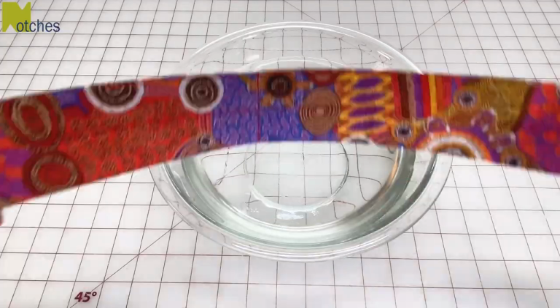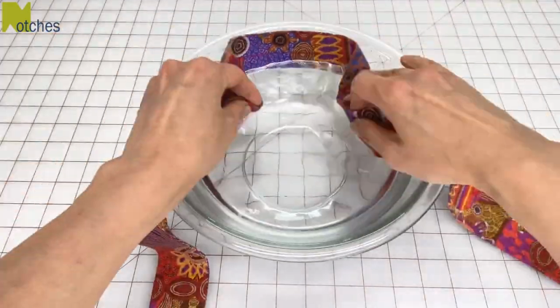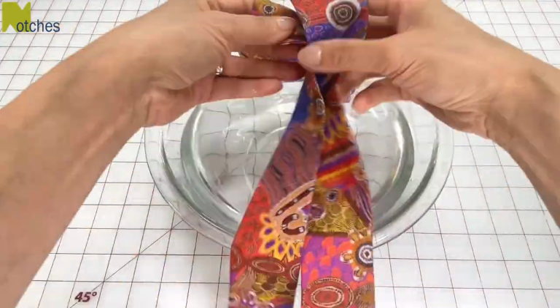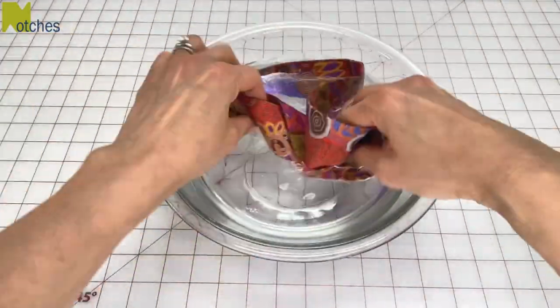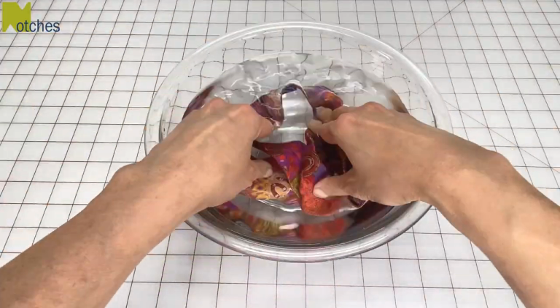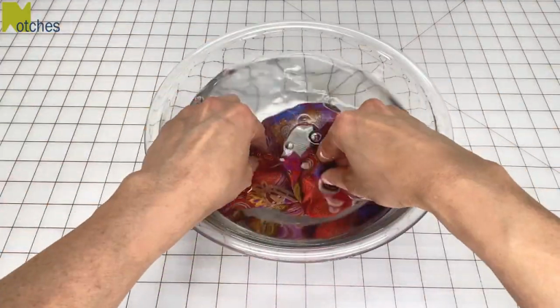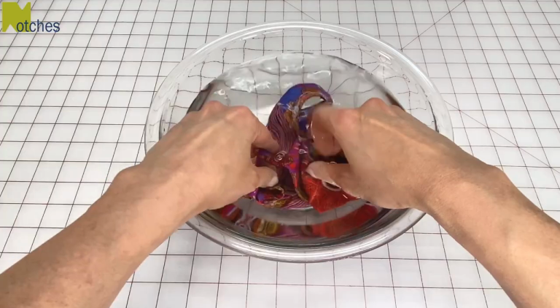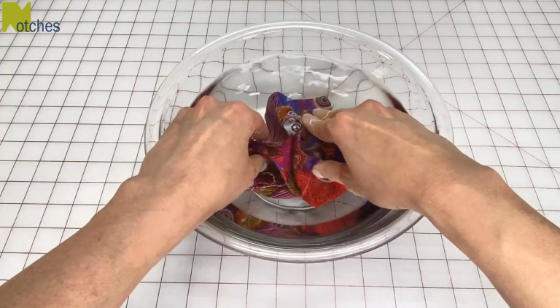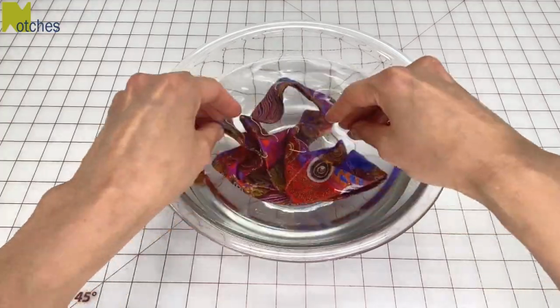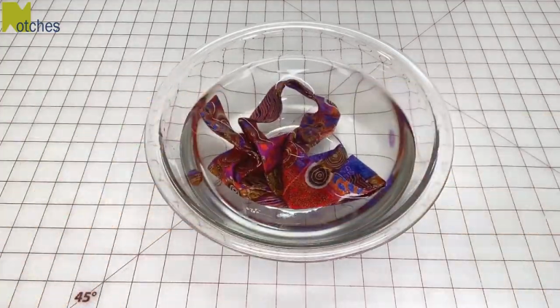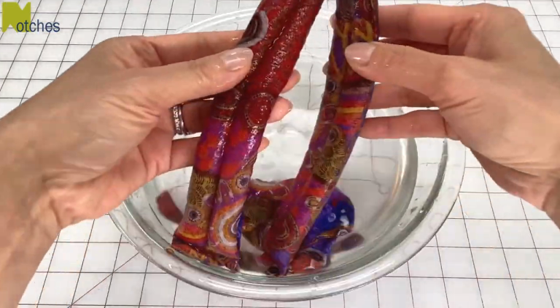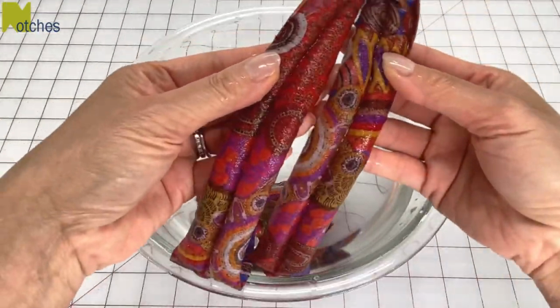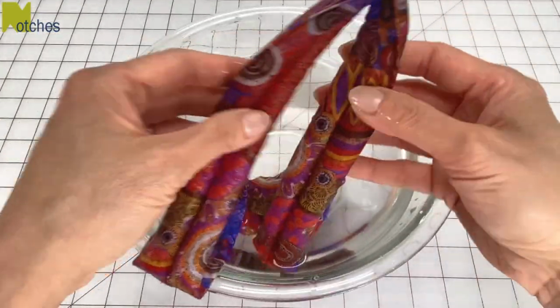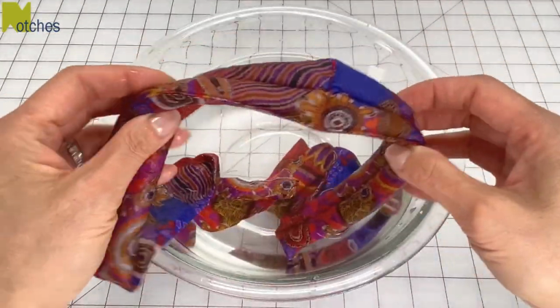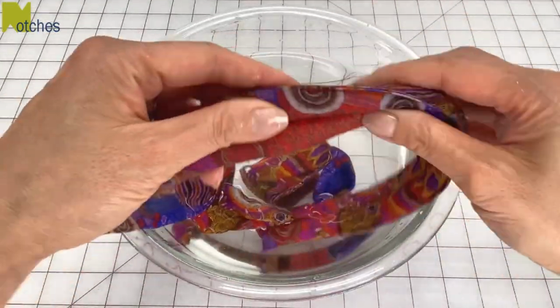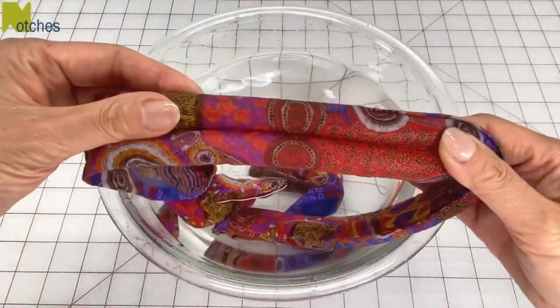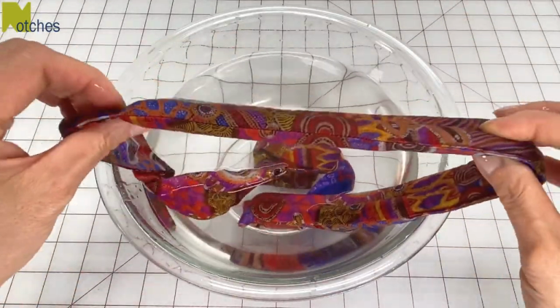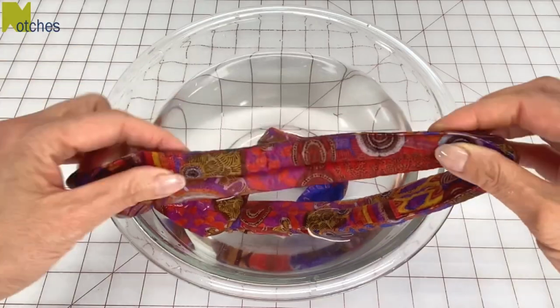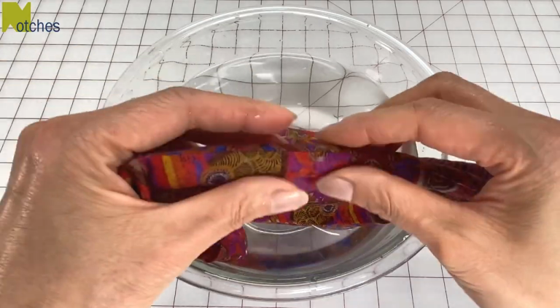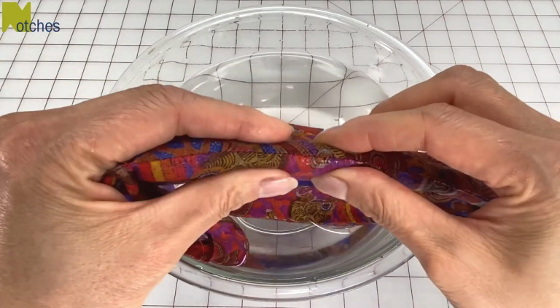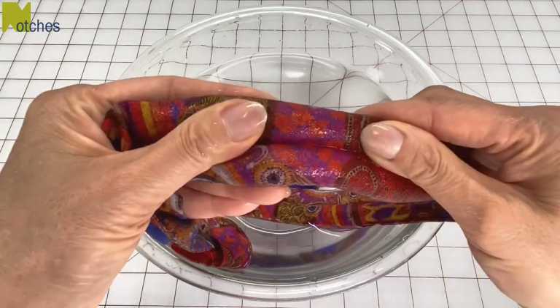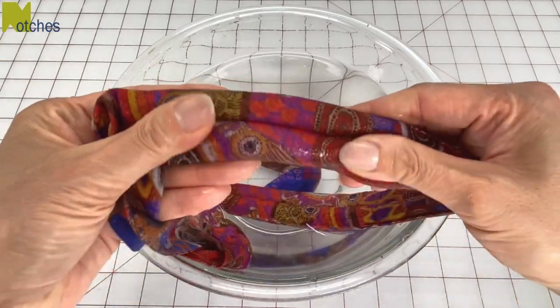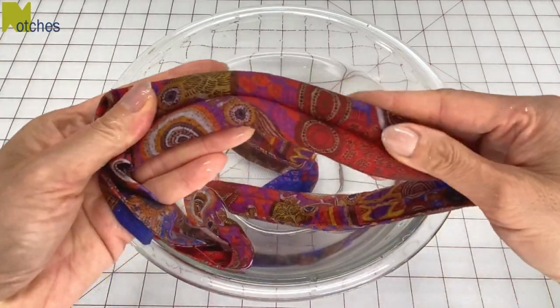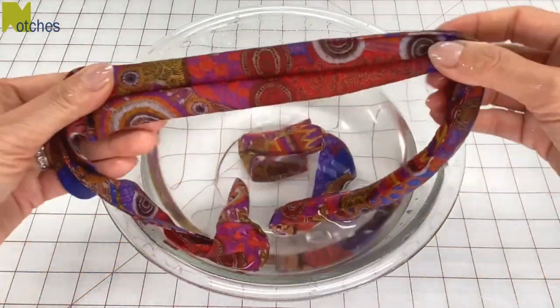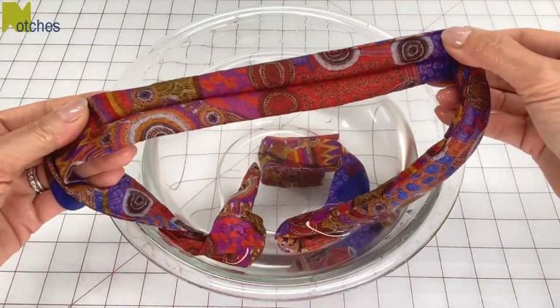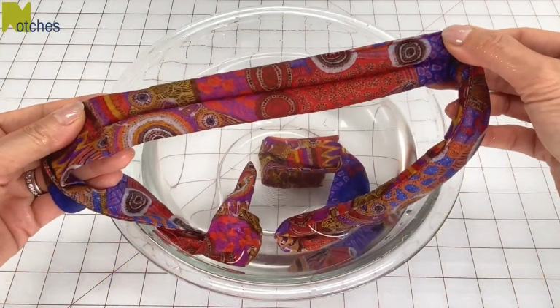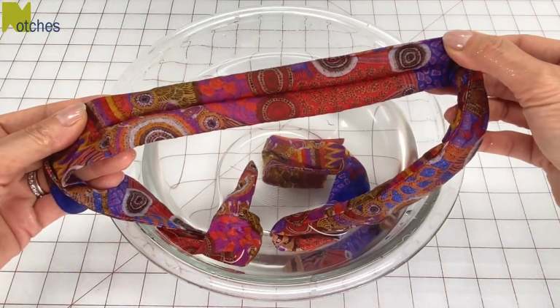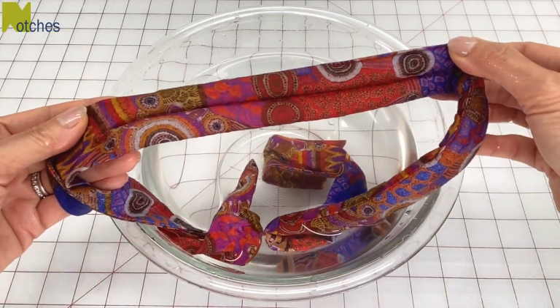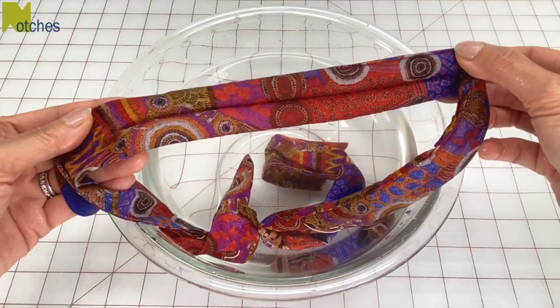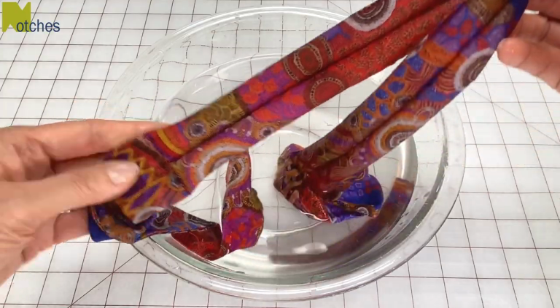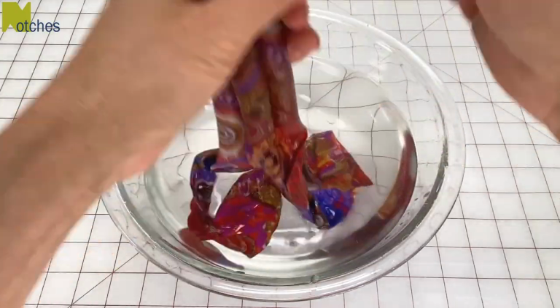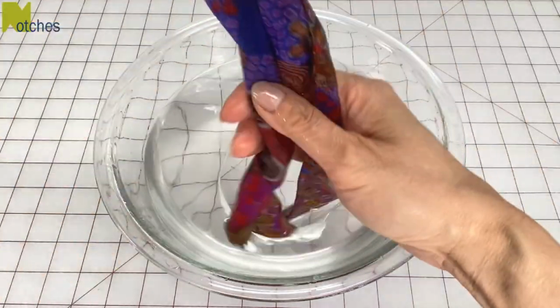To activate it, soak it in cool water for about half an hour. The sections will get nice and full. Just let the fabric dry out a little bit and it's ready to wear. When the beads evaporate and shrink, all you need to do is re-soak the band.